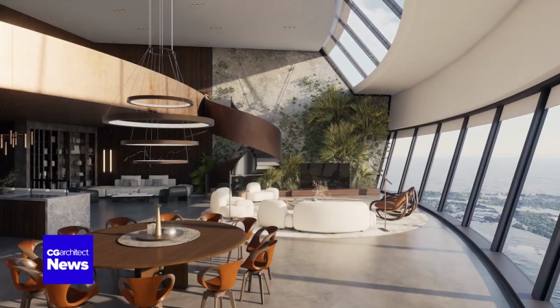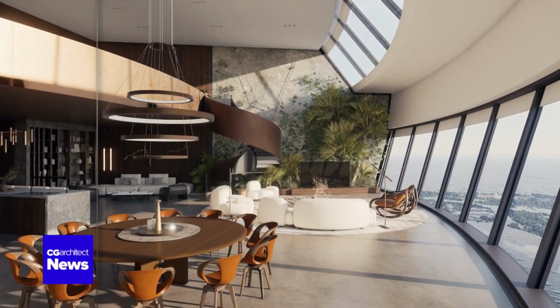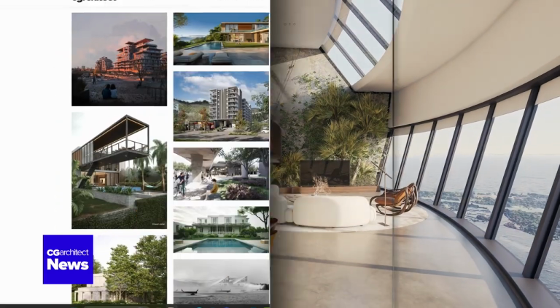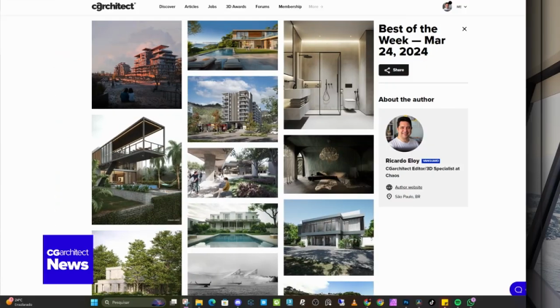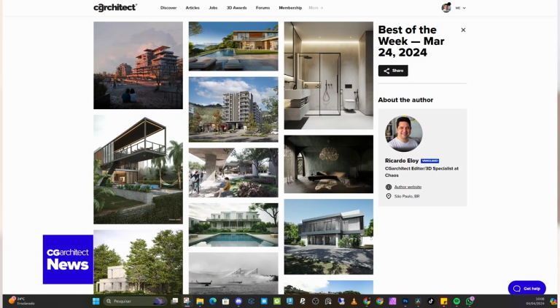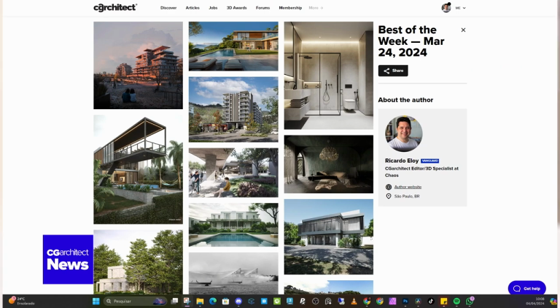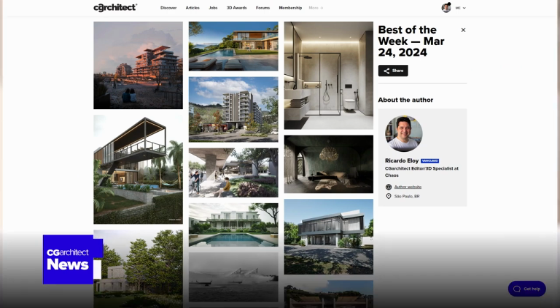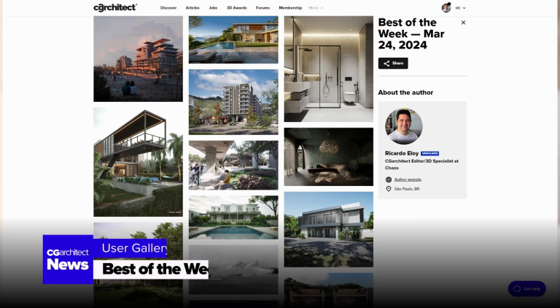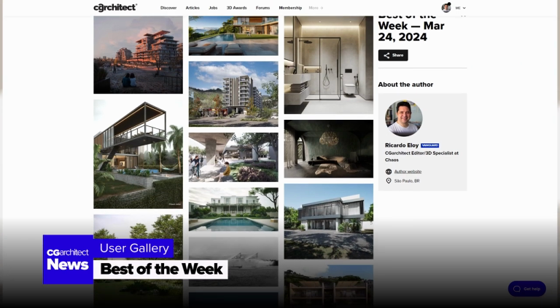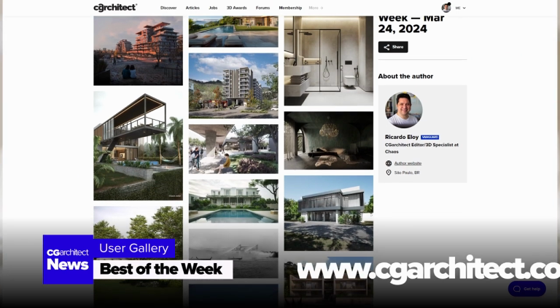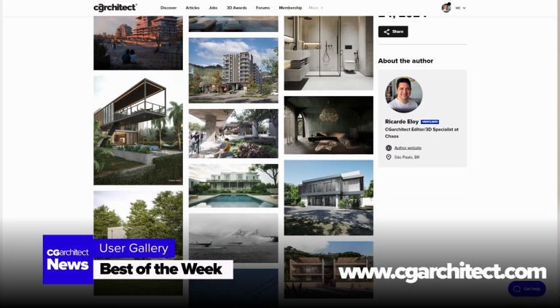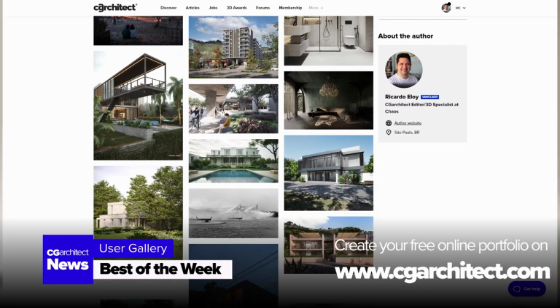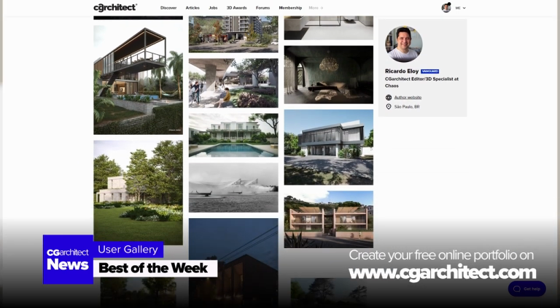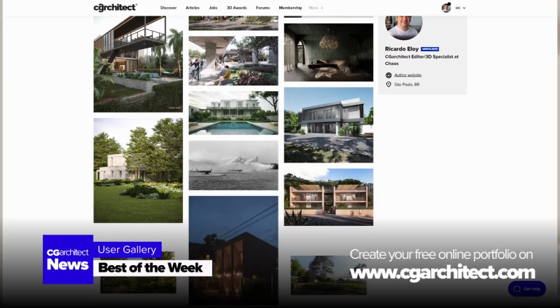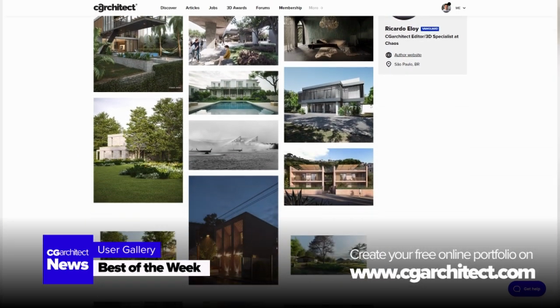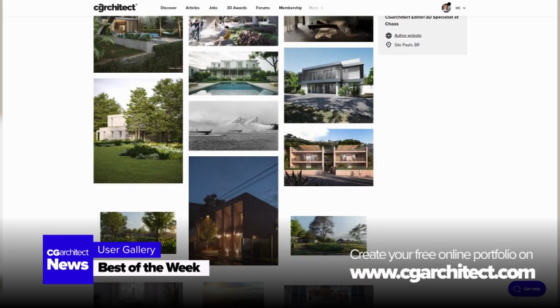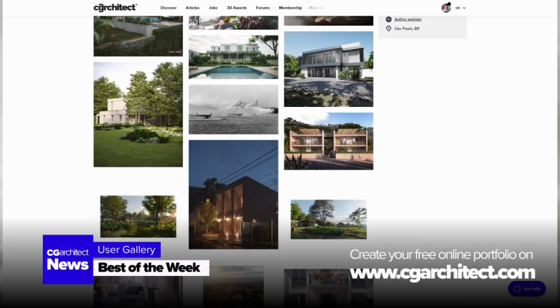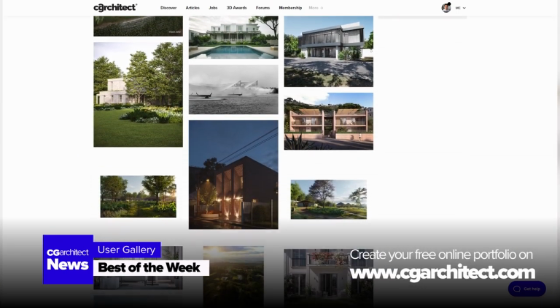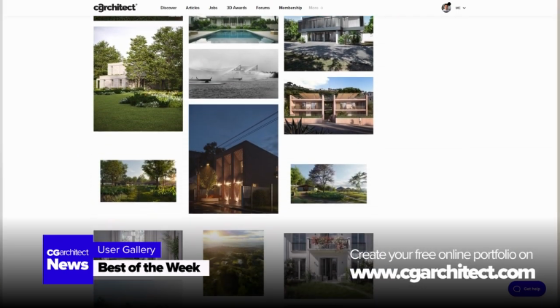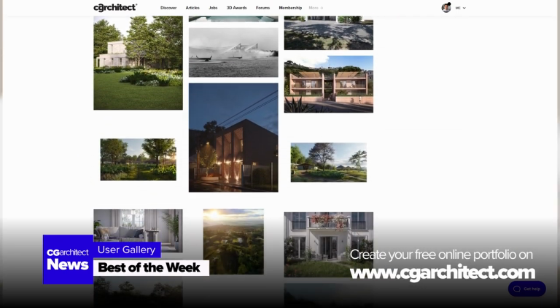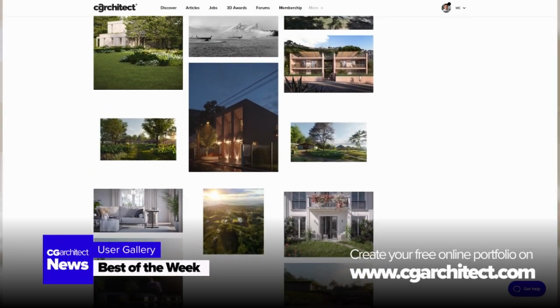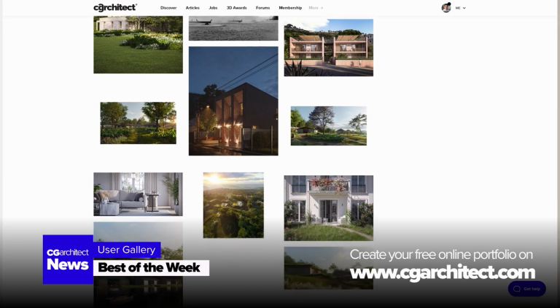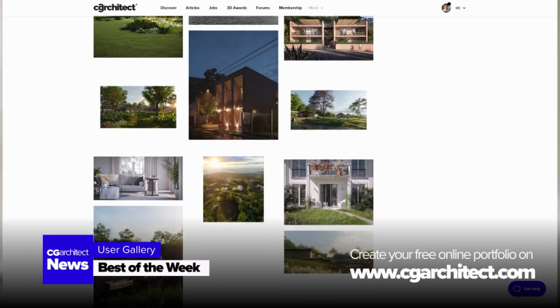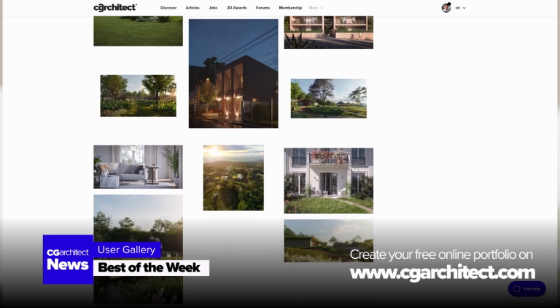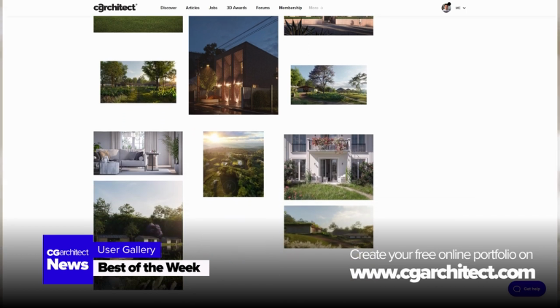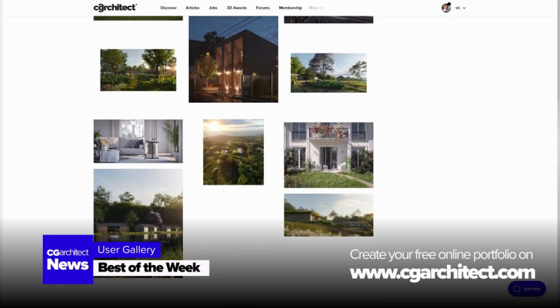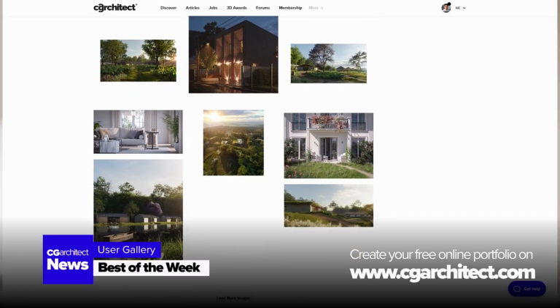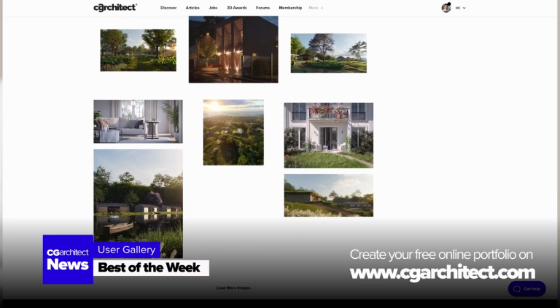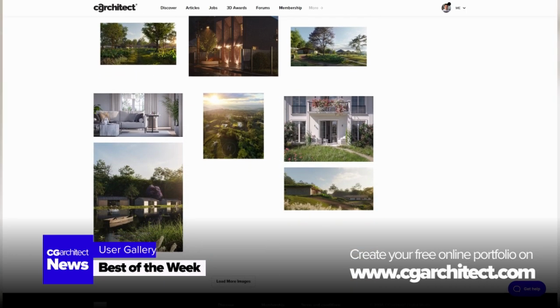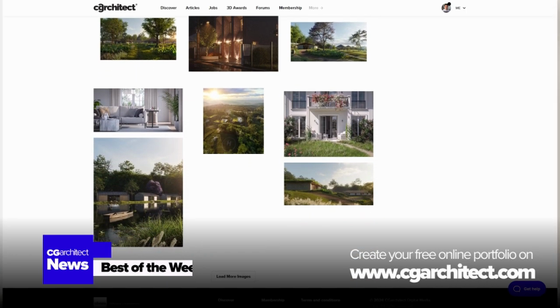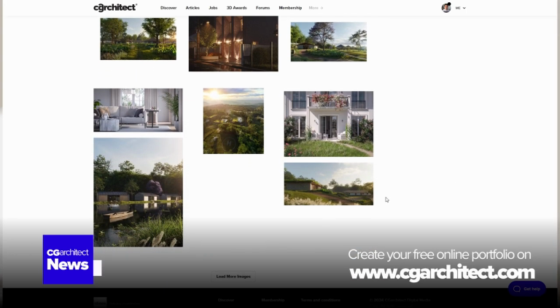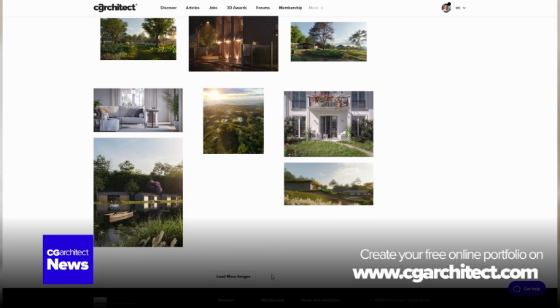And for a dose of weekly inspiration, make sure to check out our user gallery showcasing the best of the week. You won't want to miss these stunning visuals.